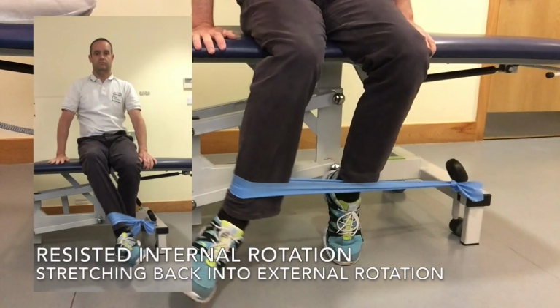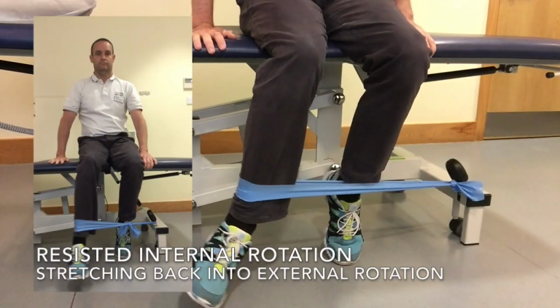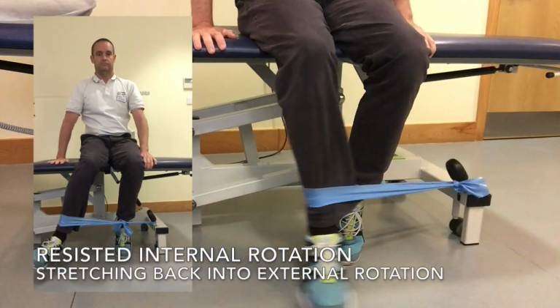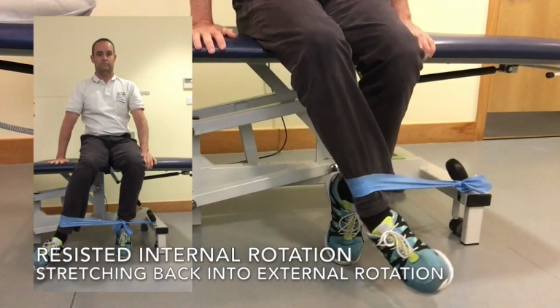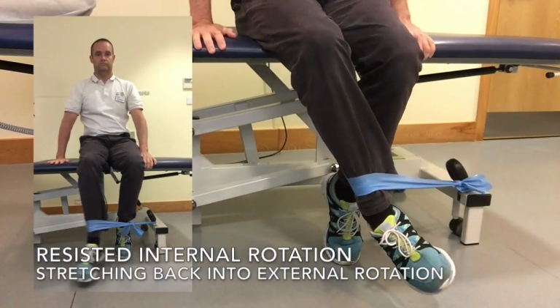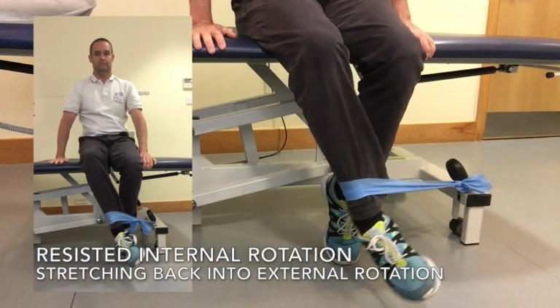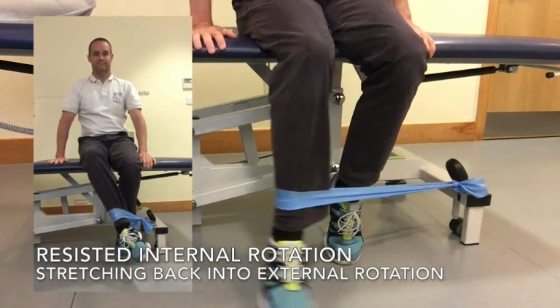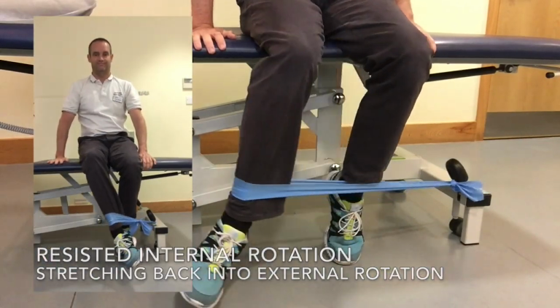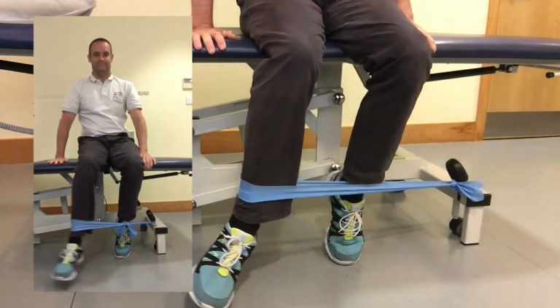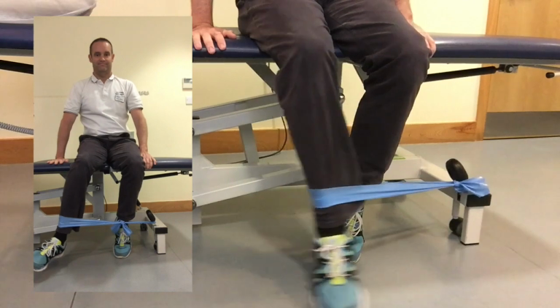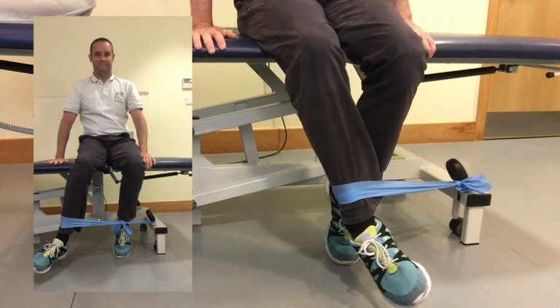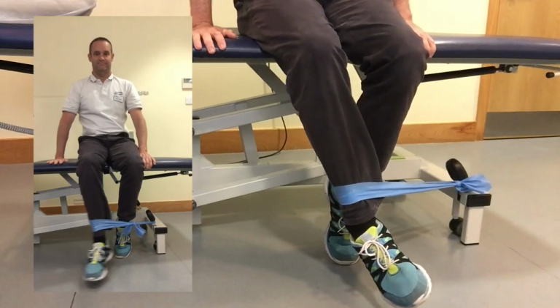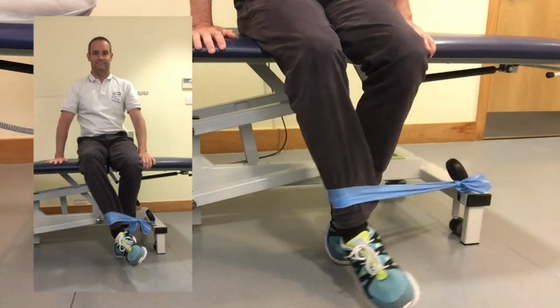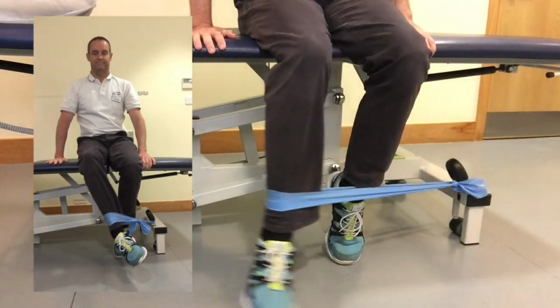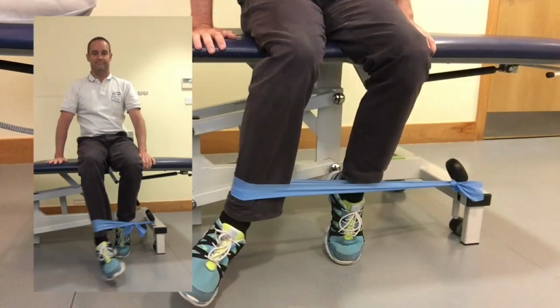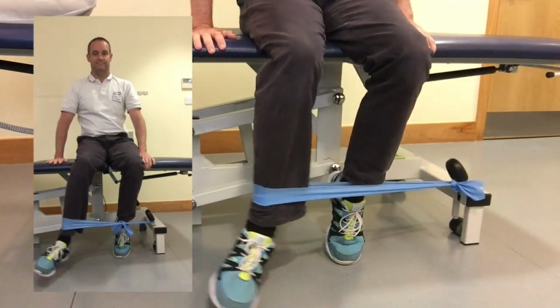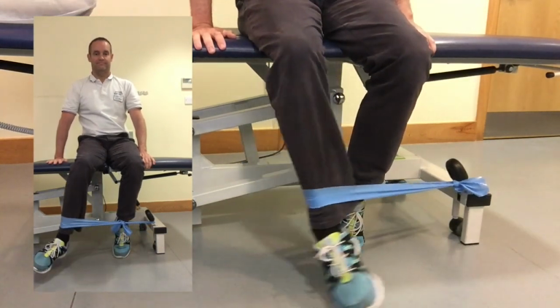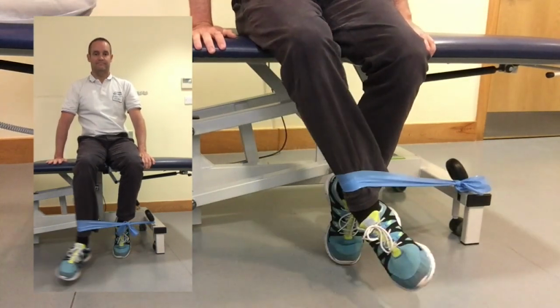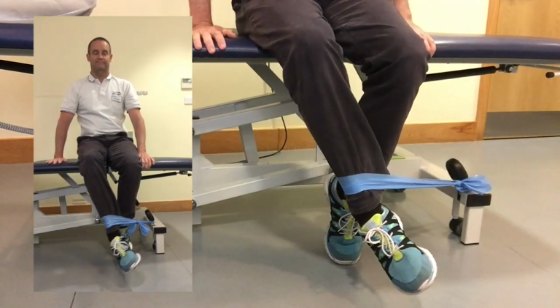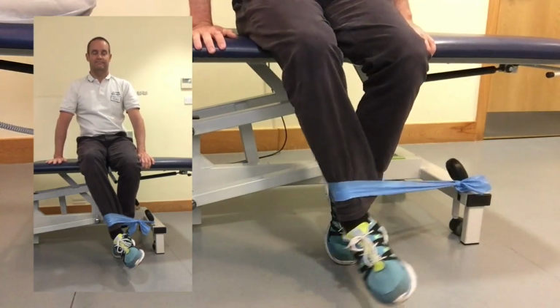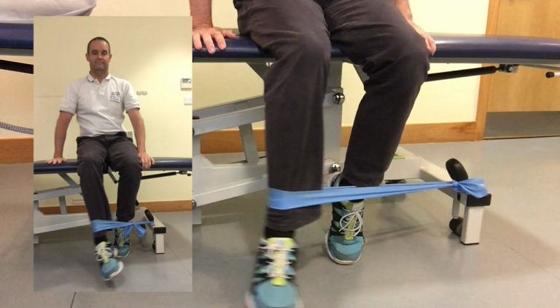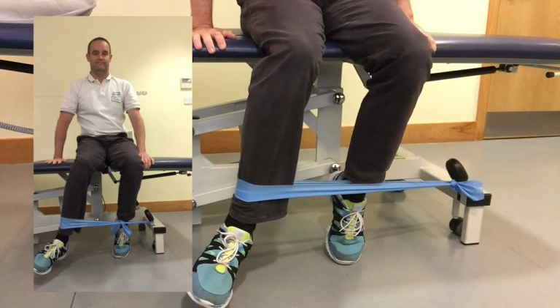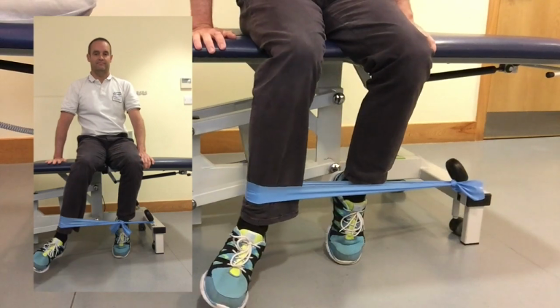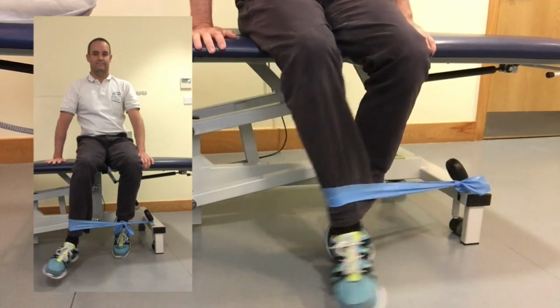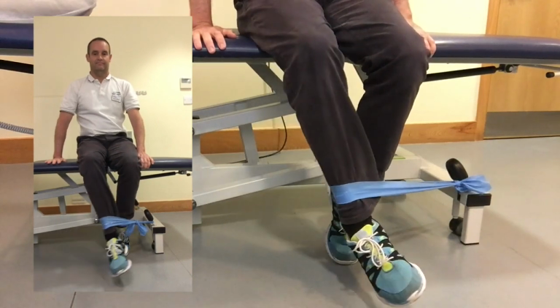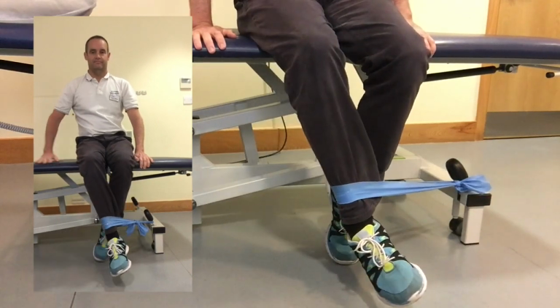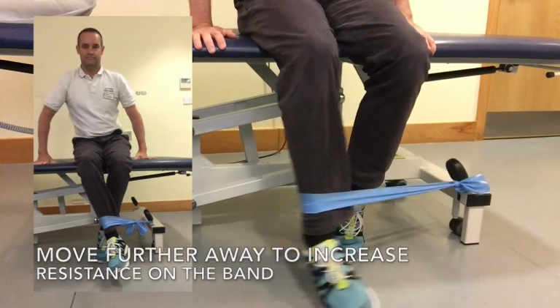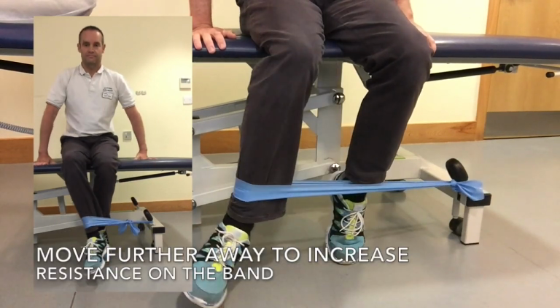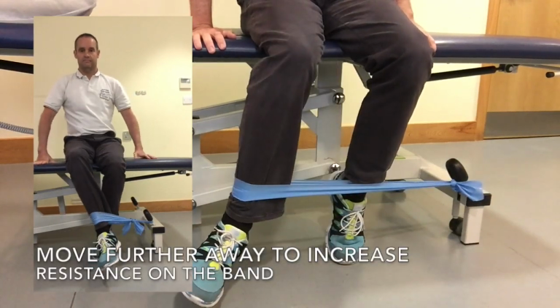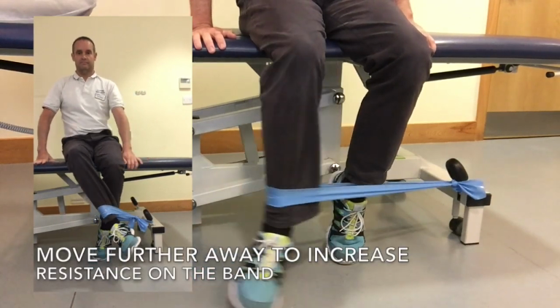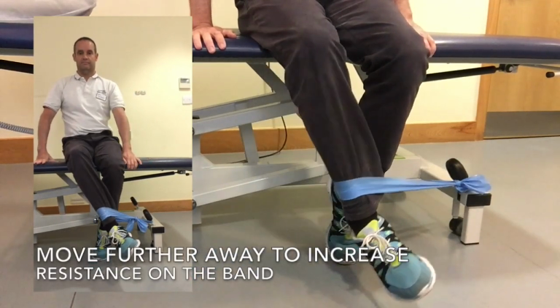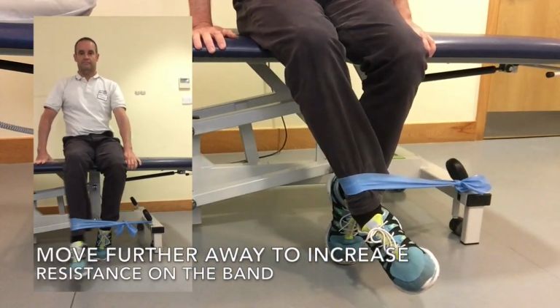This exercise is resisted internal rotation. To set up, place the band on a table leg or something similar beside you and sit down as shown in the picture, which will mean movement is purely from the hip.